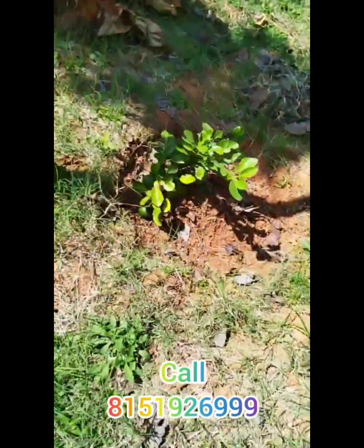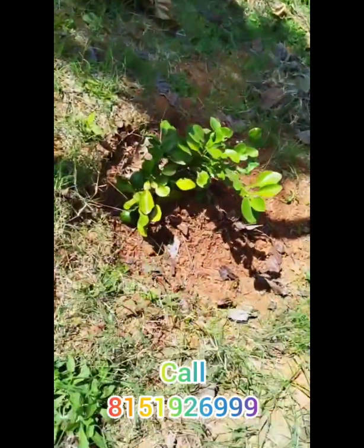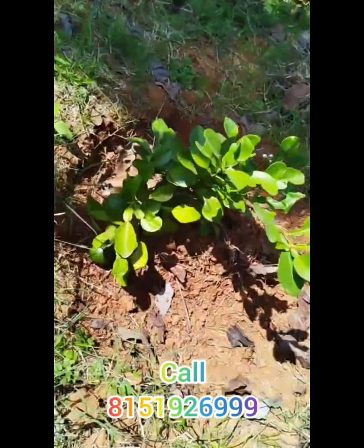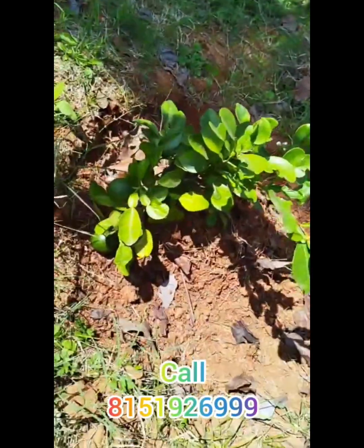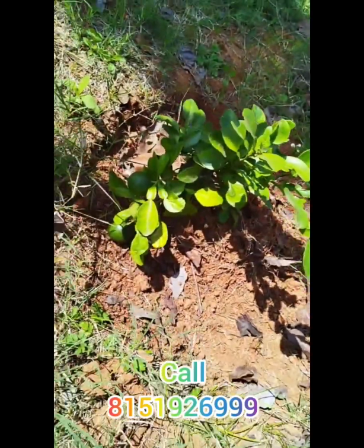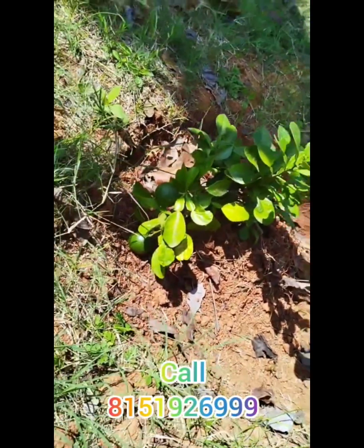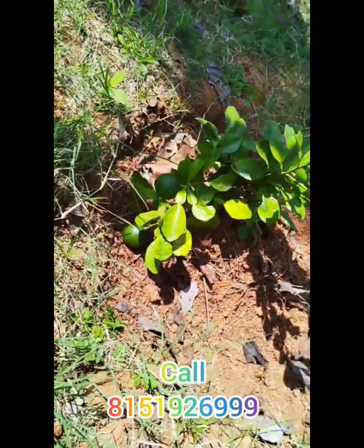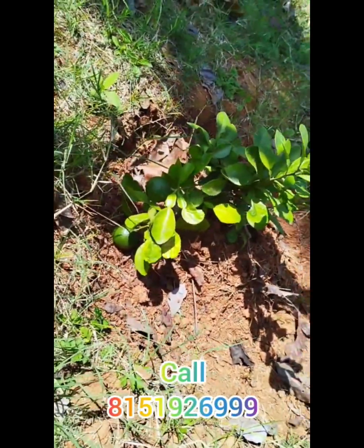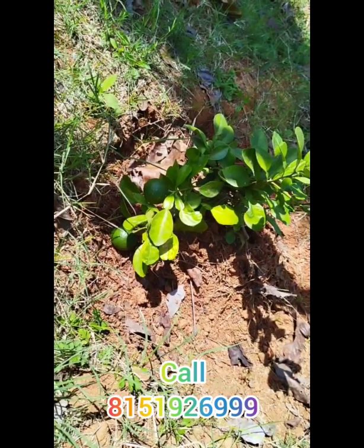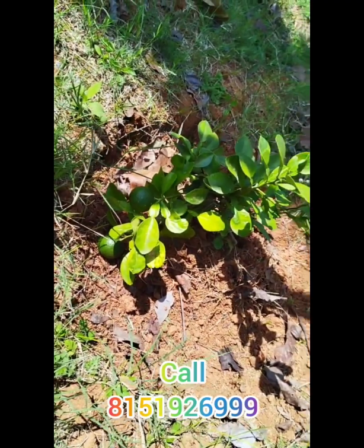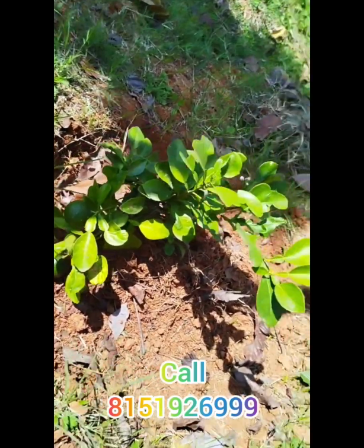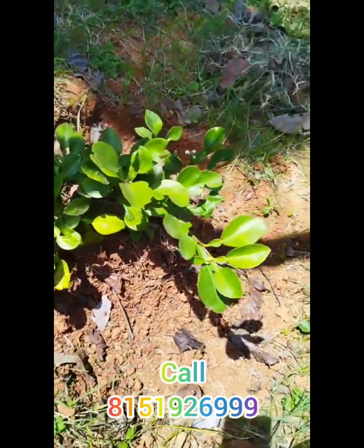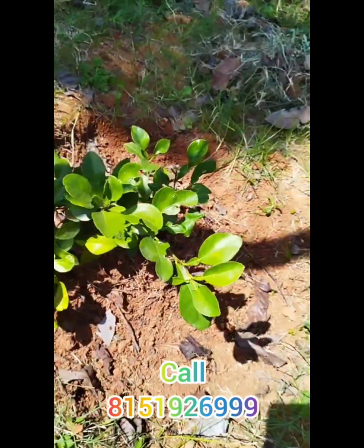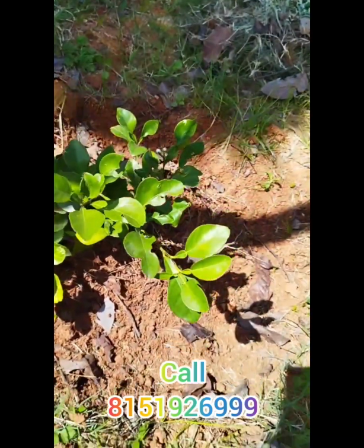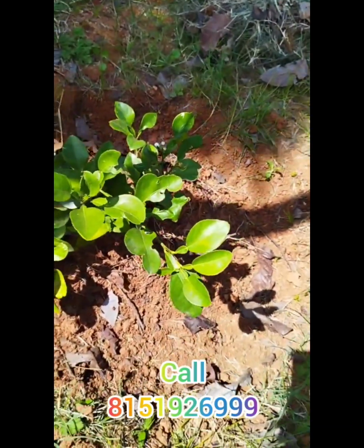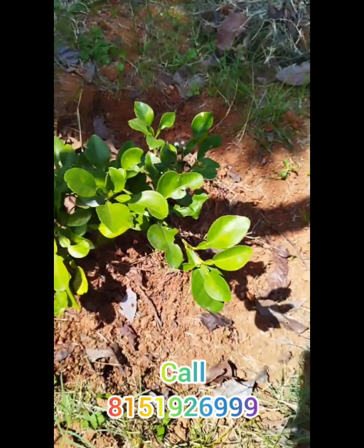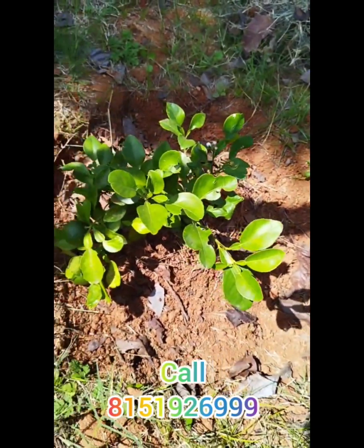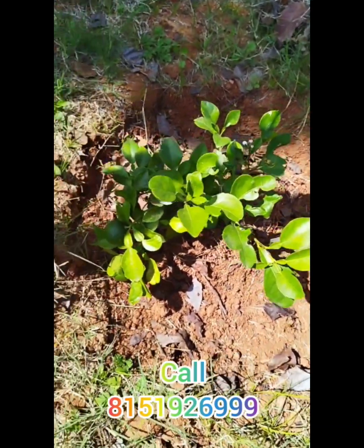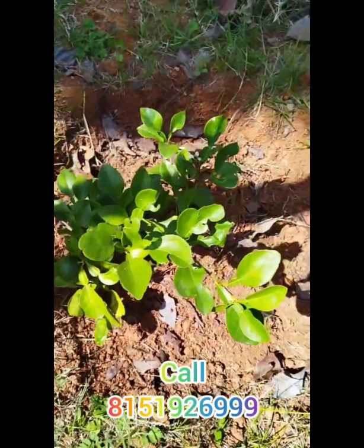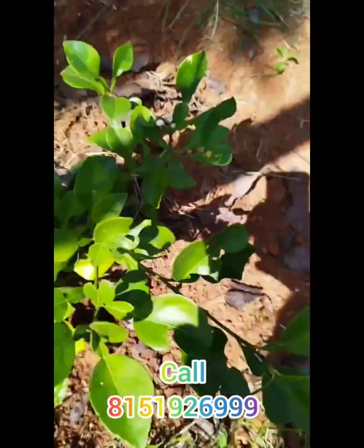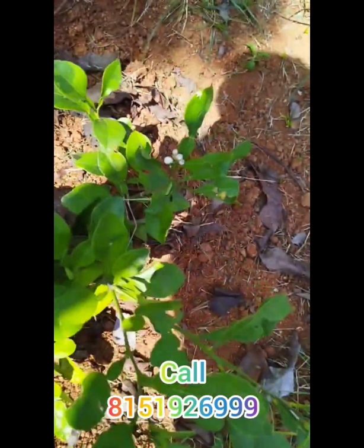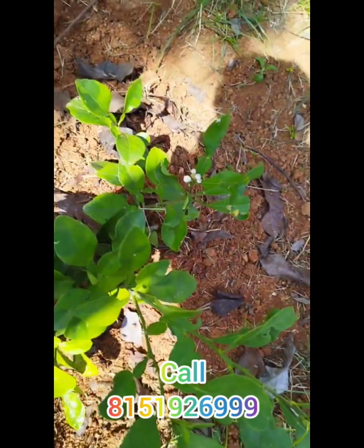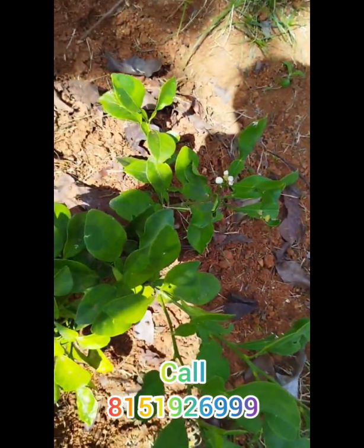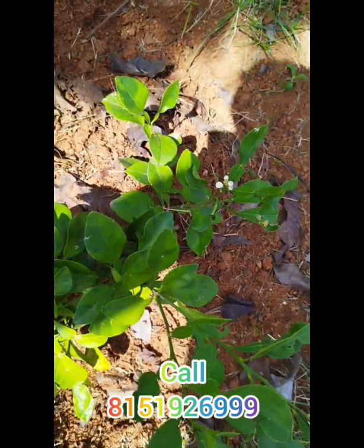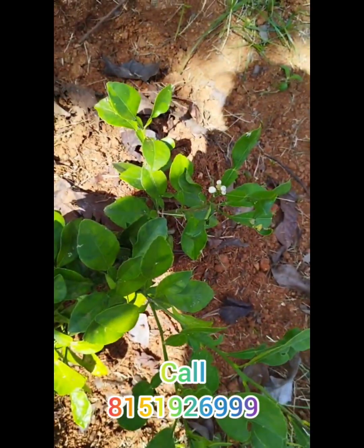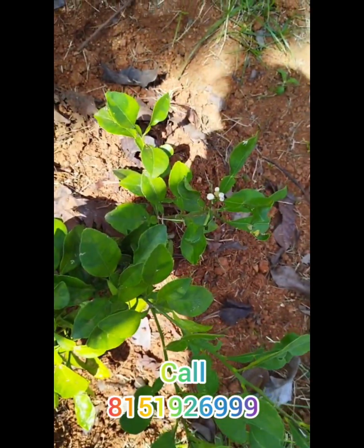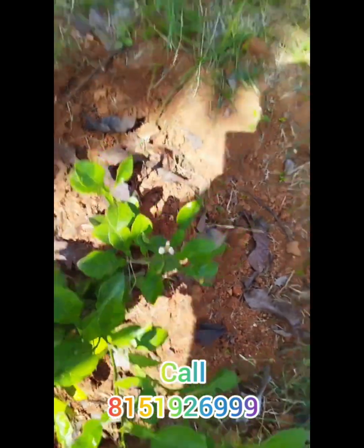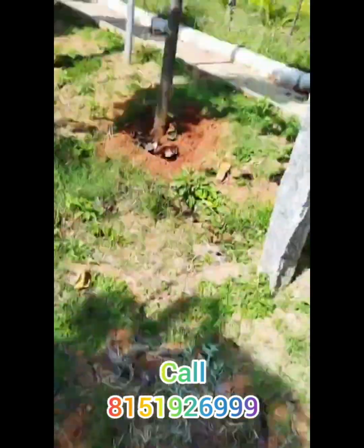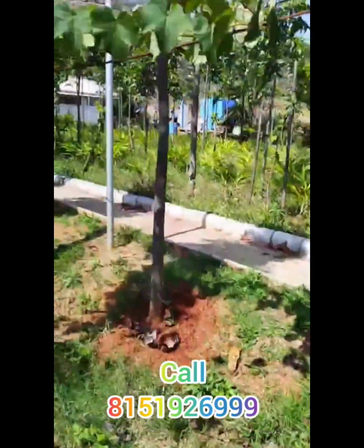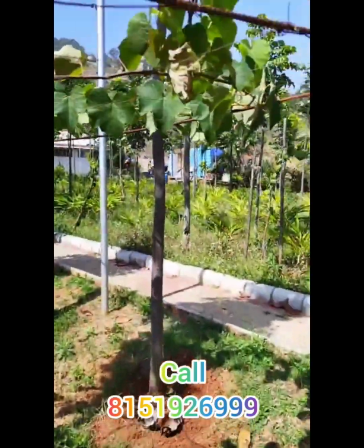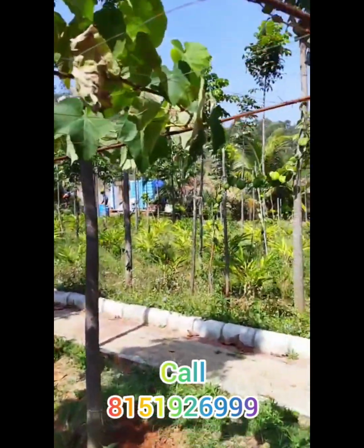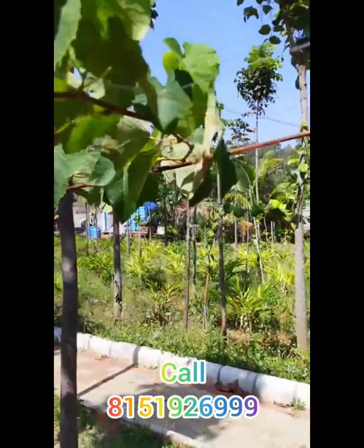This is a tree. This is a Viva Kisan product. This is a drakshi tree.